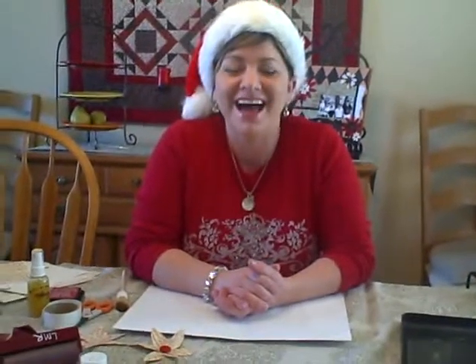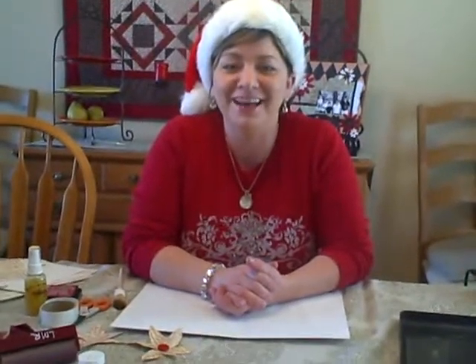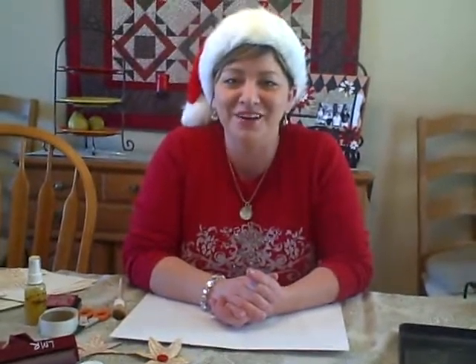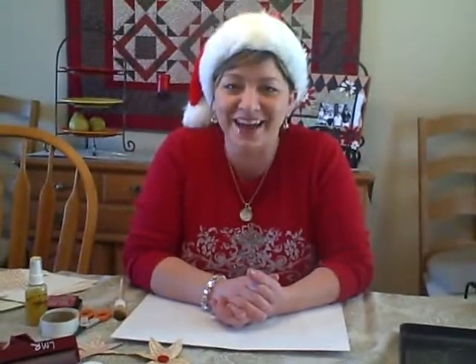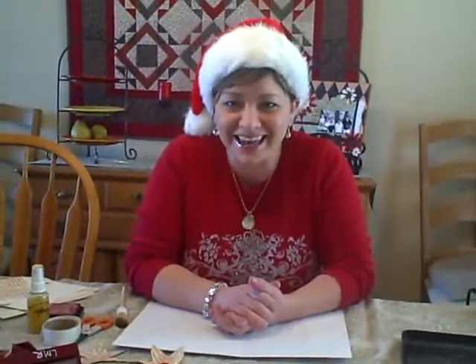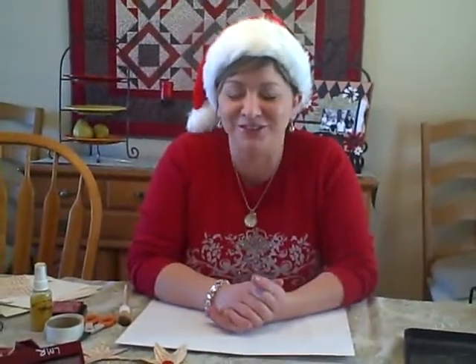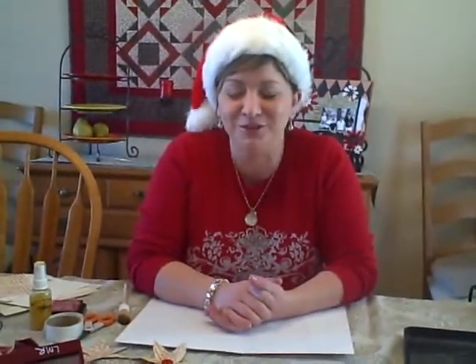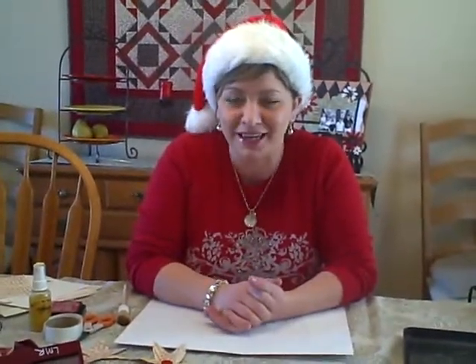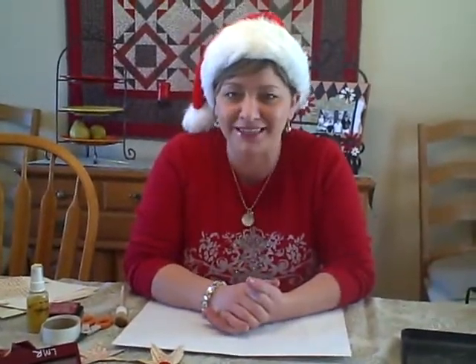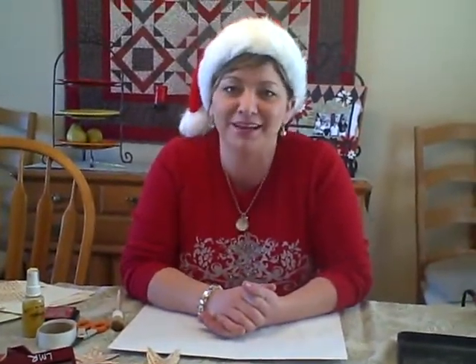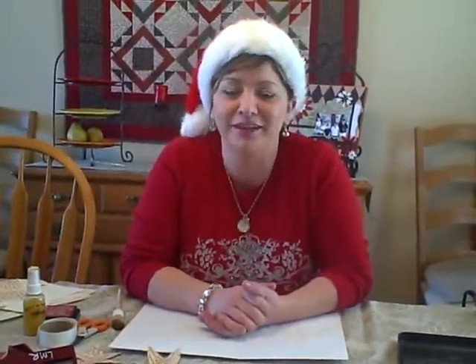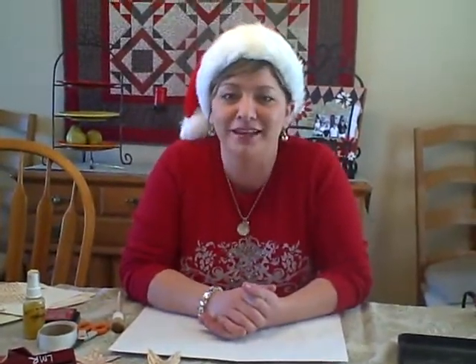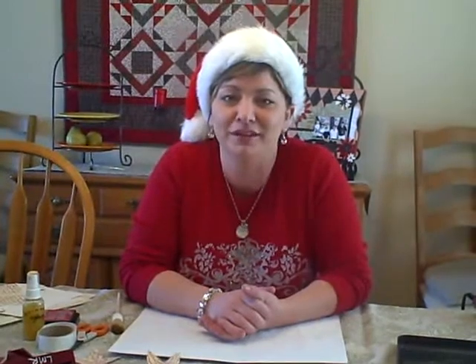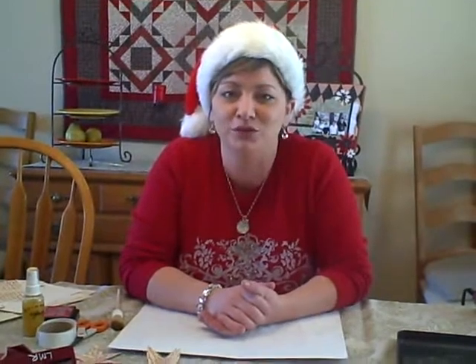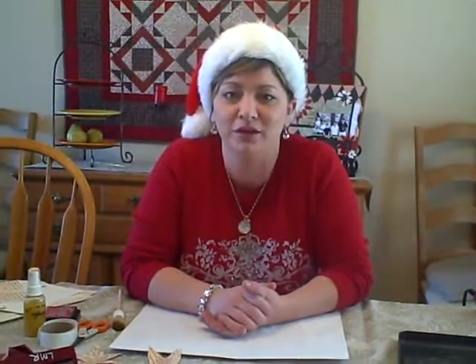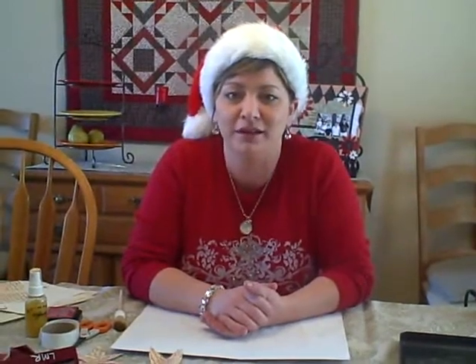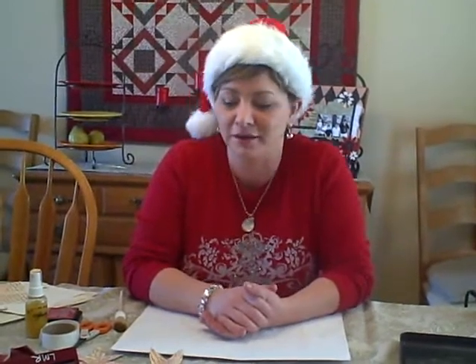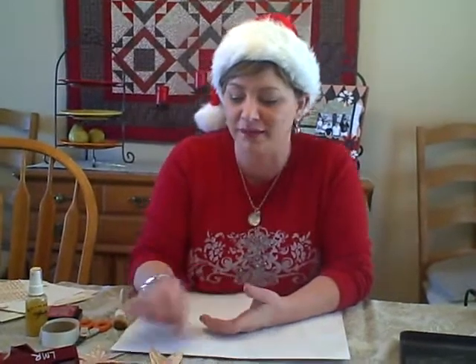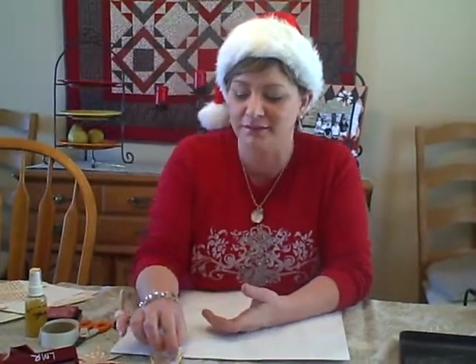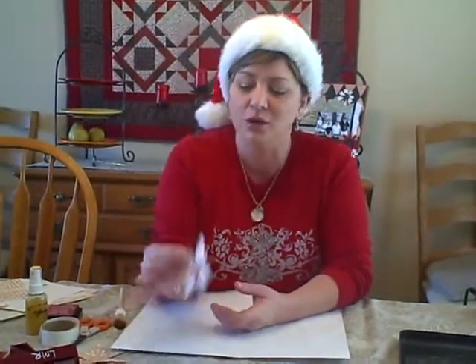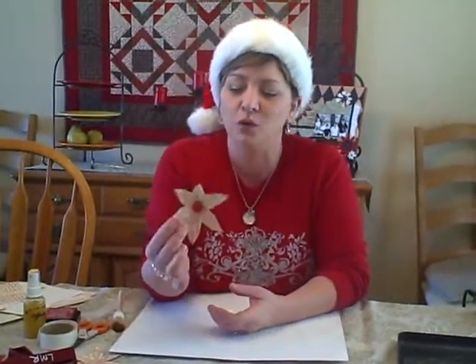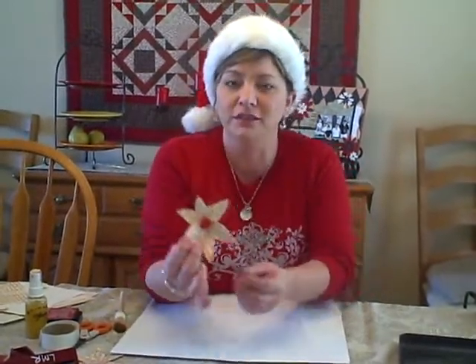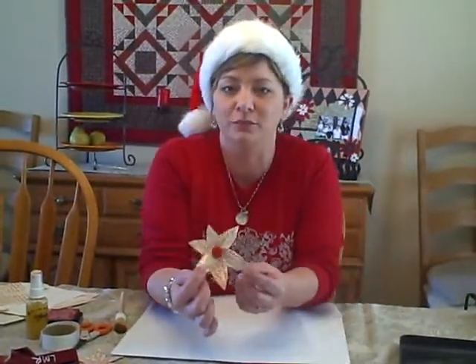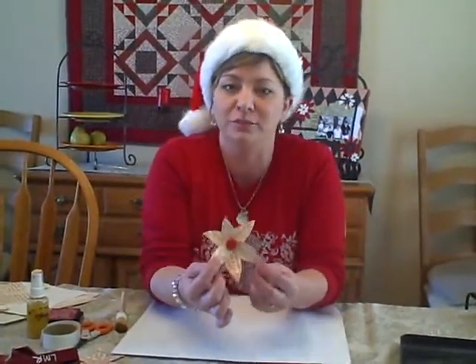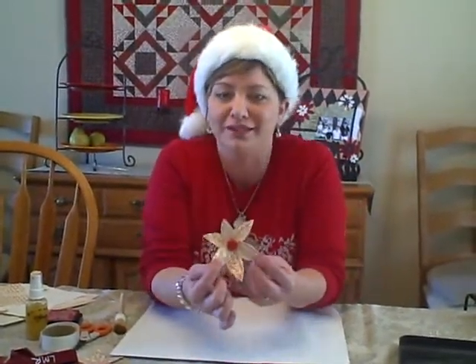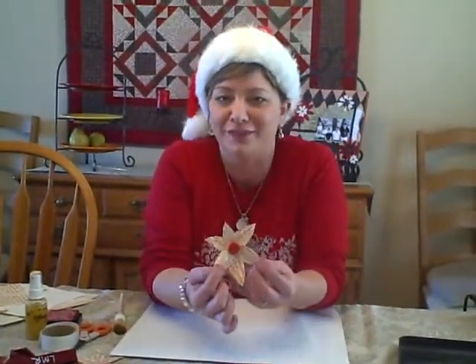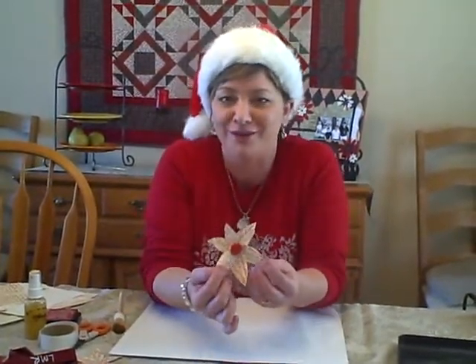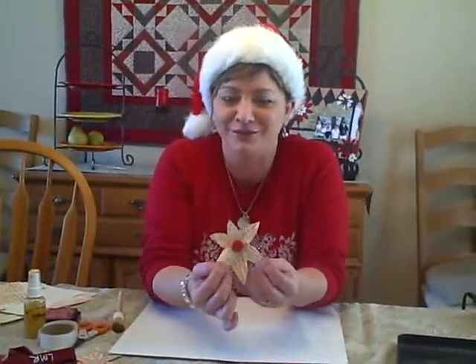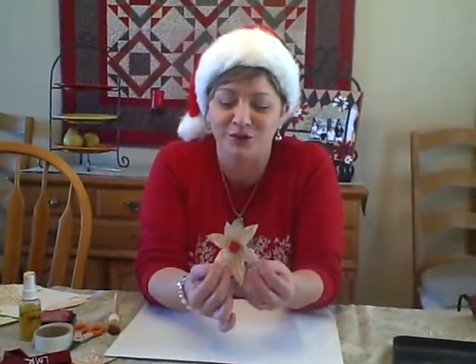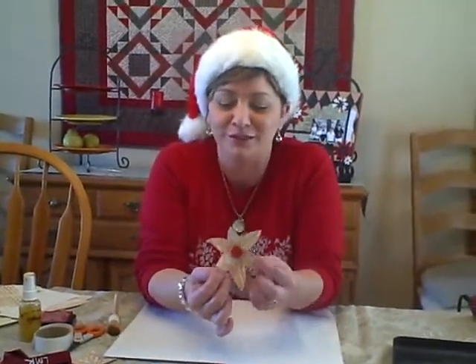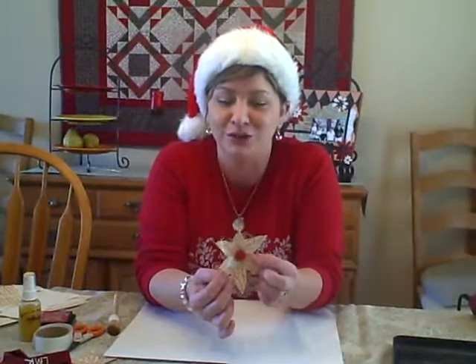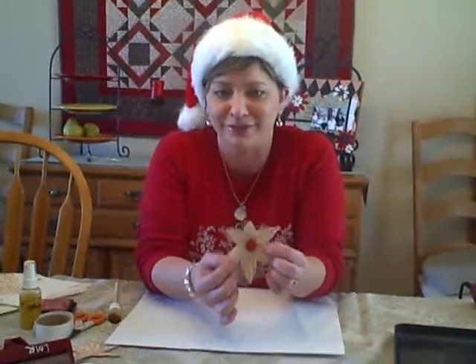Hi, I'm Lori Wren for Shimmers Paints, and I'm here today to give you a little tutorial on how to make some golden shimmery poinsettia flowers for your Christmas crafts.